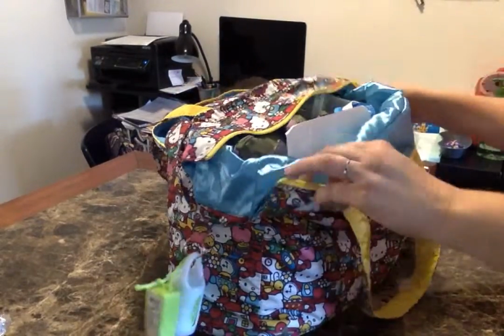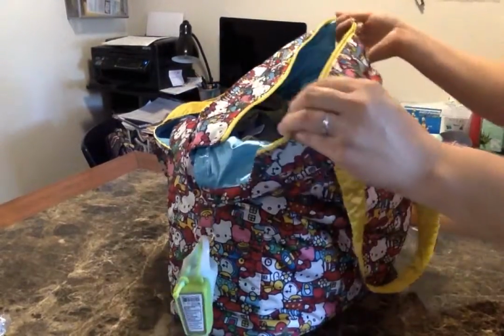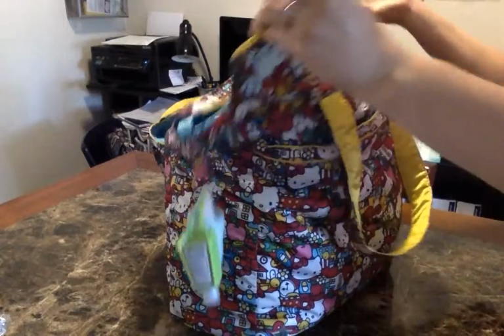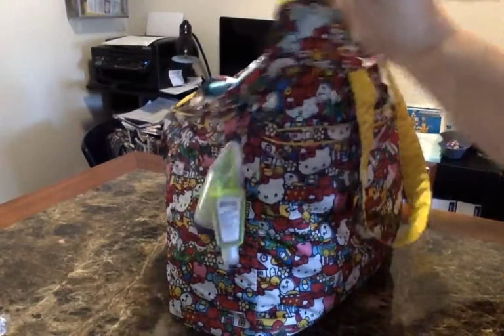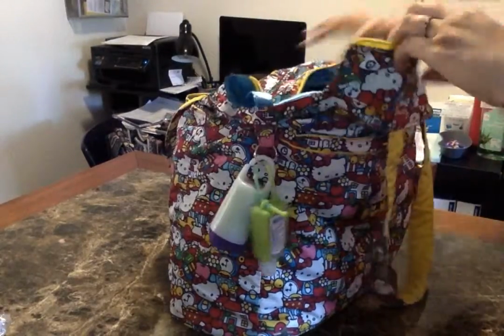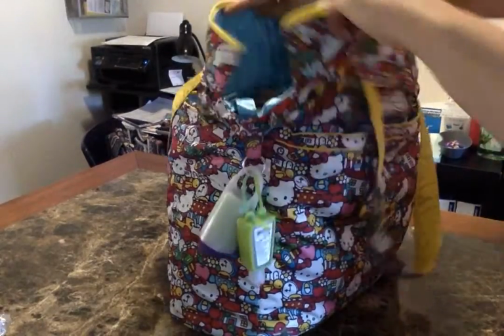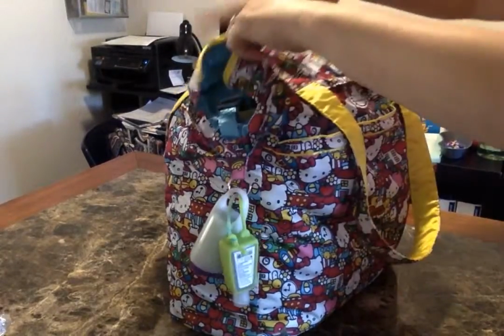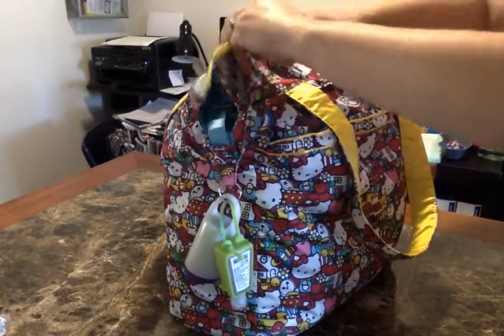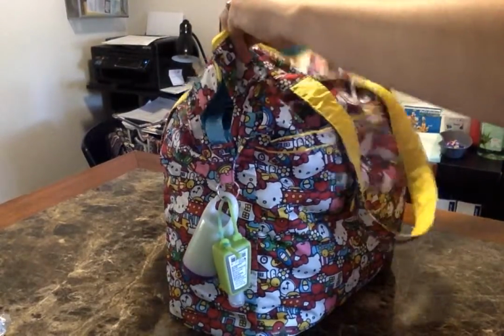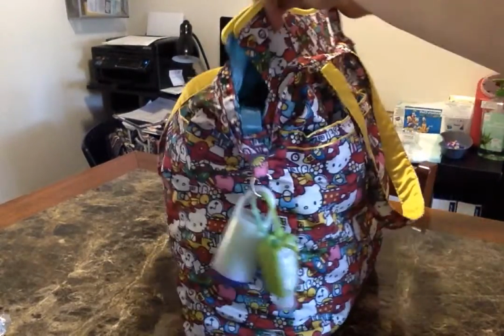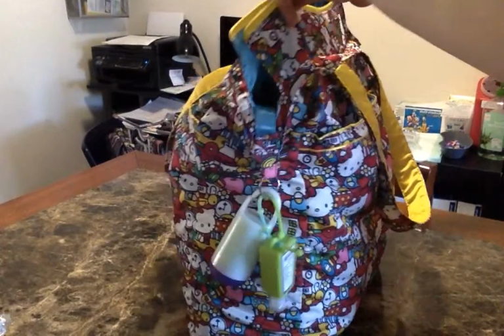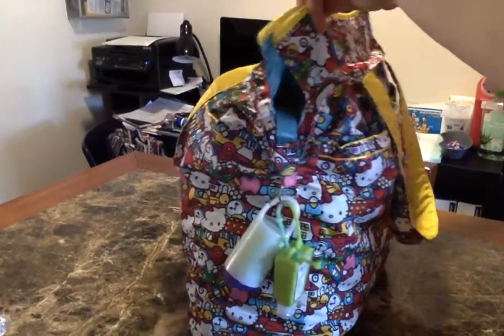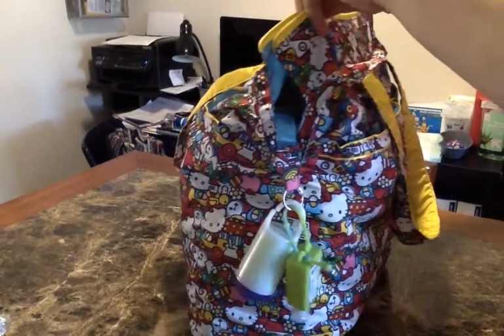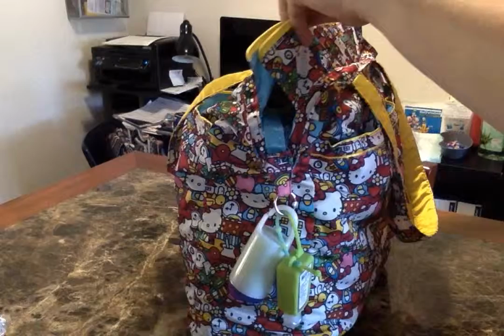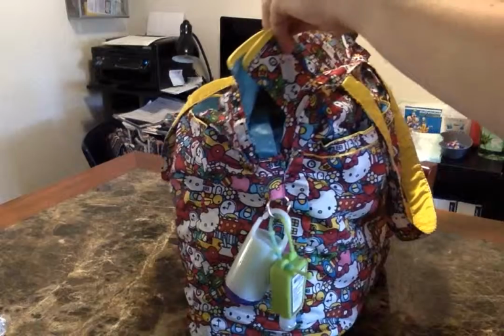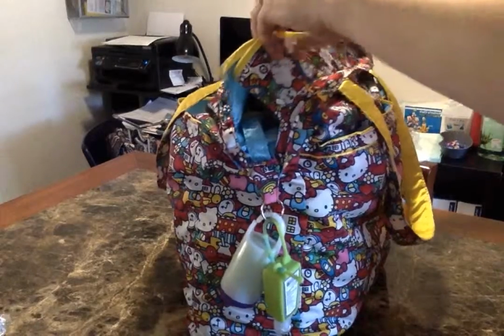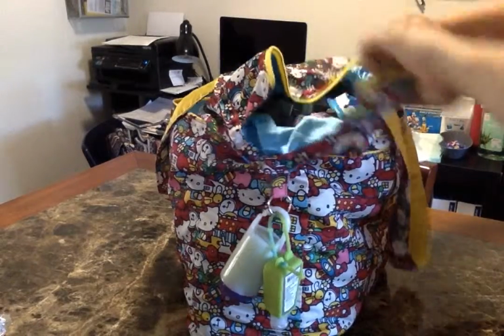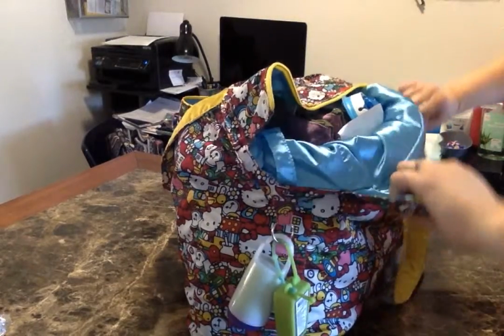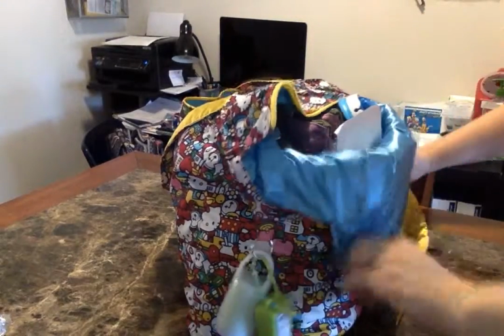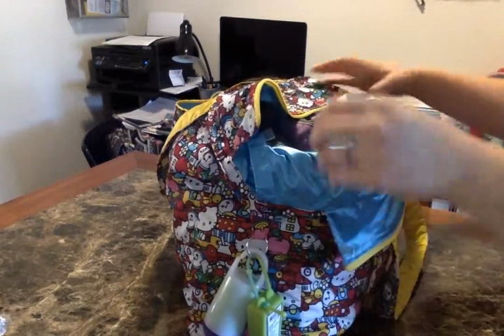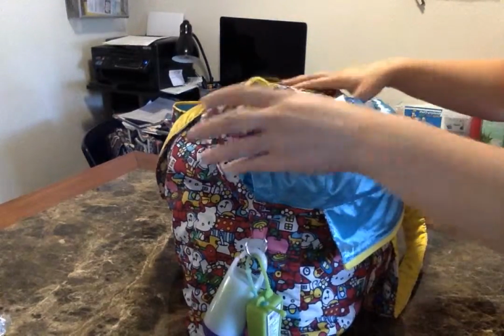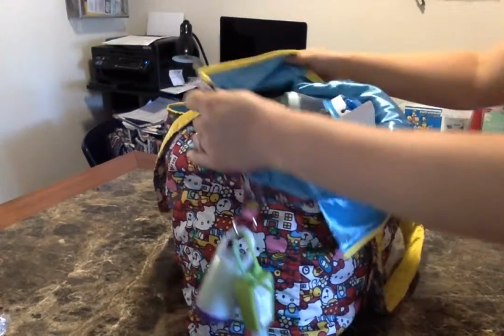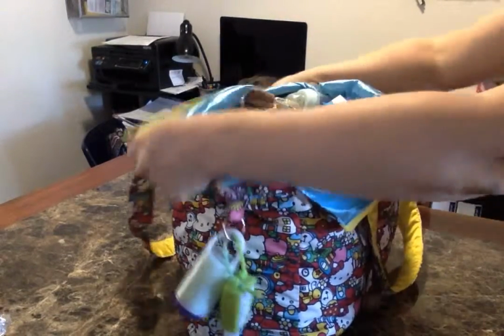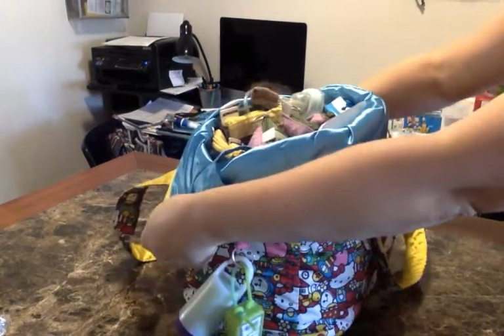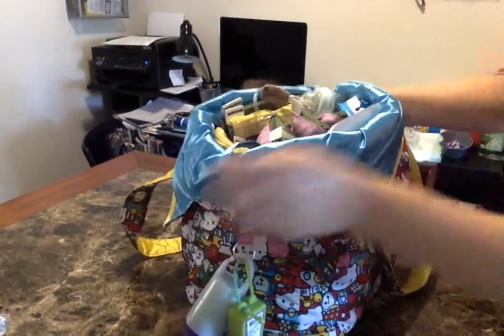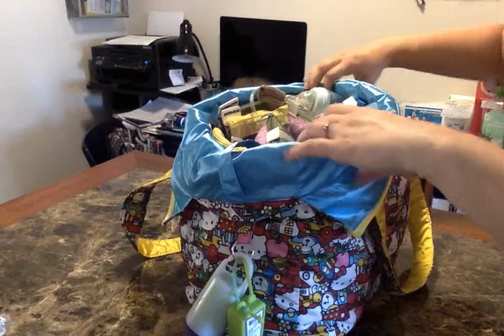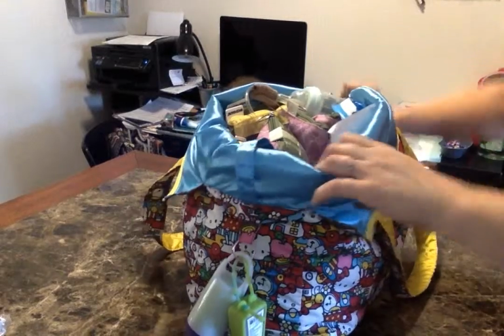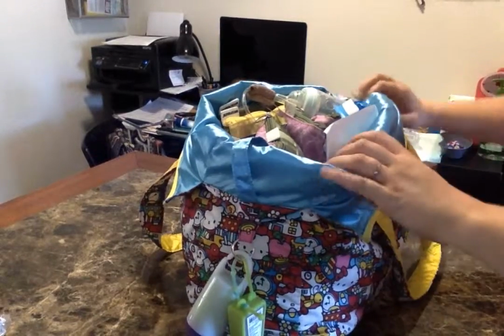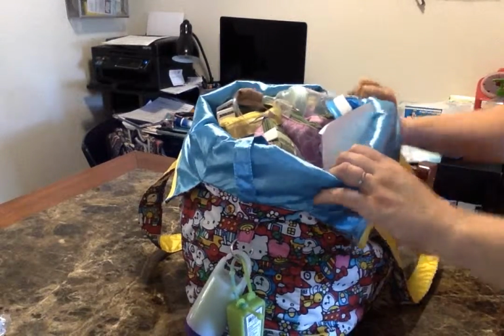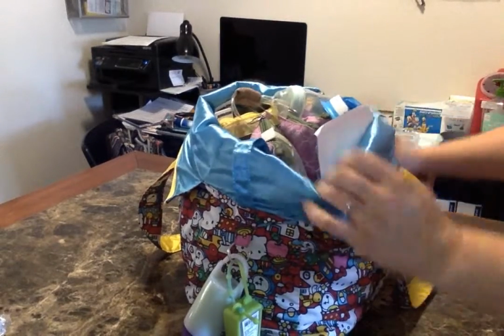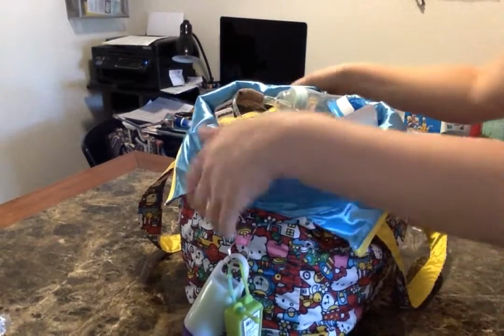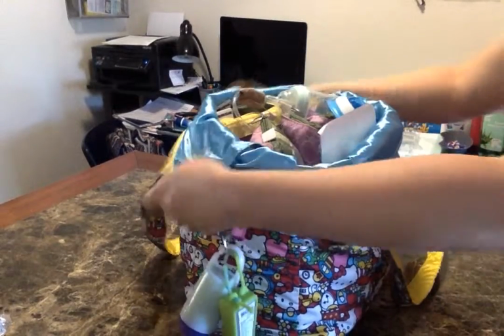The main zipper runs the length of the bag, and I could stuff some more things in here if need be — coats, jackets, or miscellaneous stuff — but I try not to overstuff if I can avoid it.